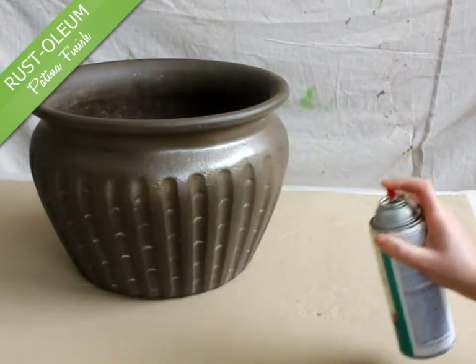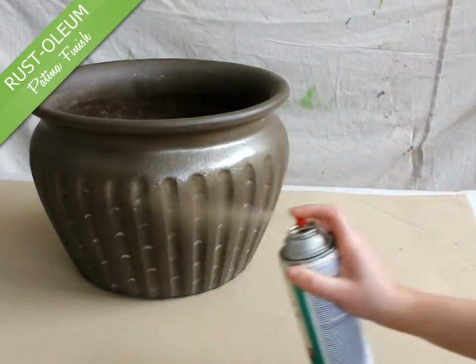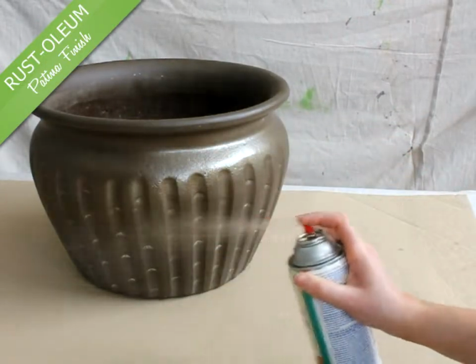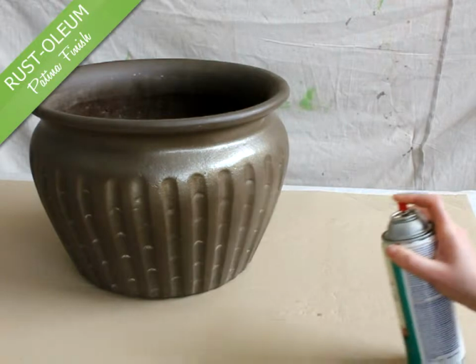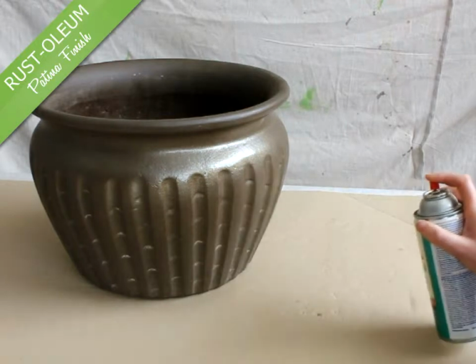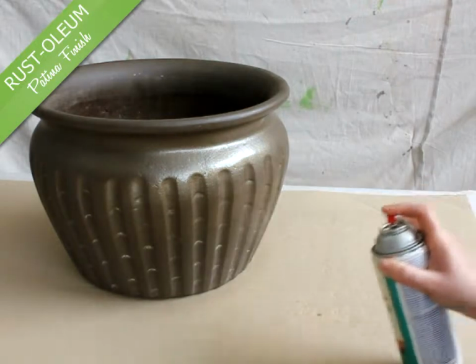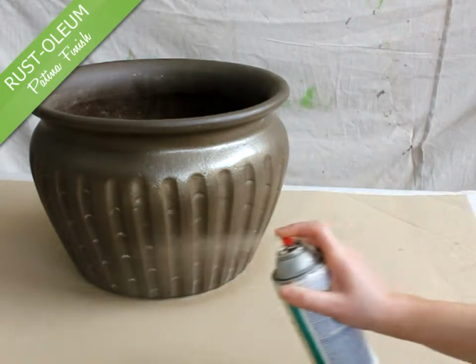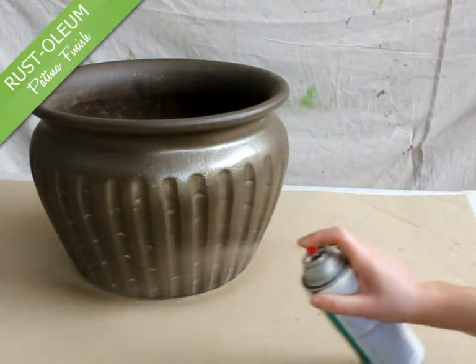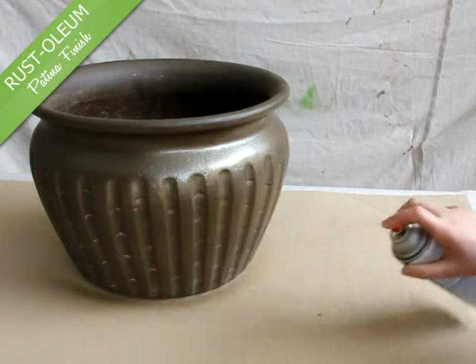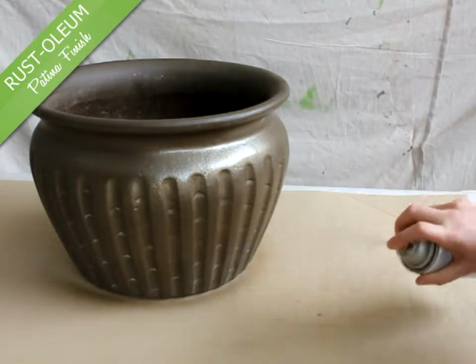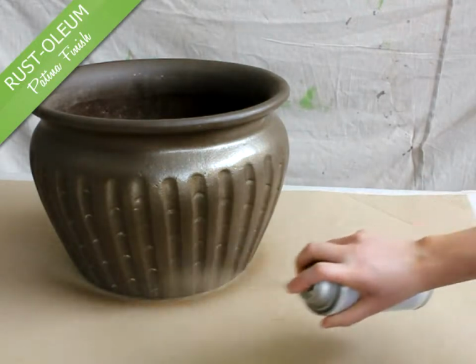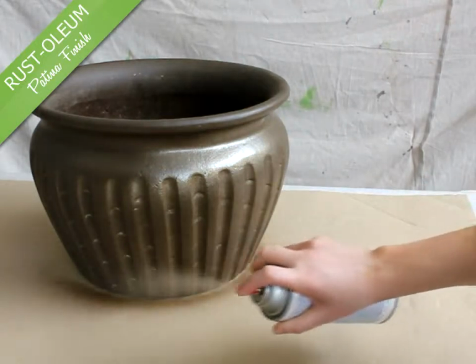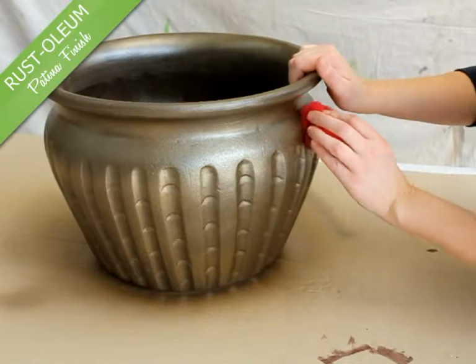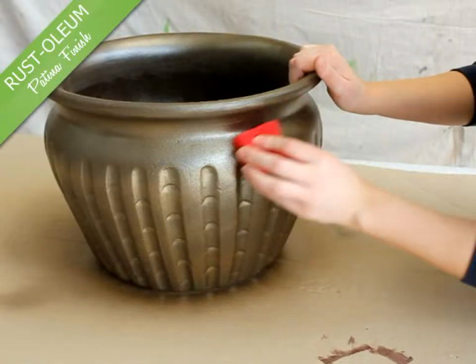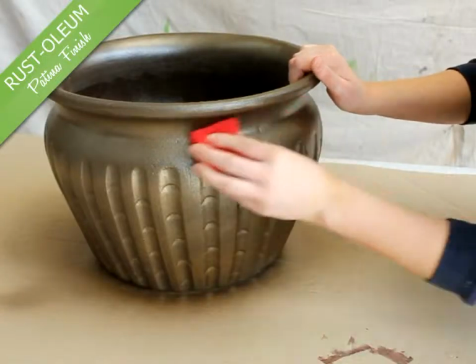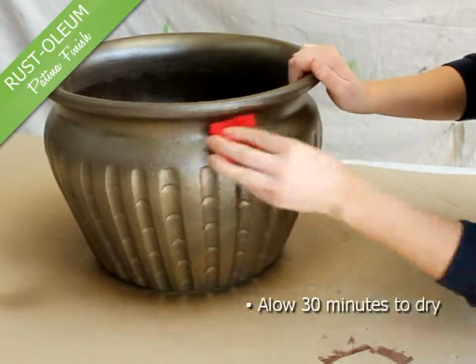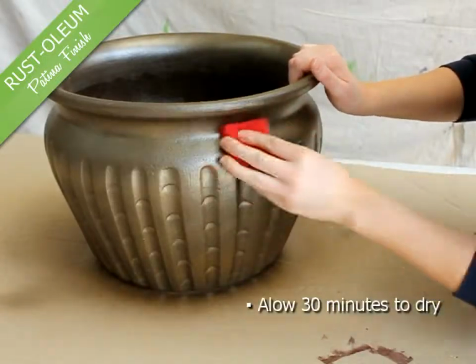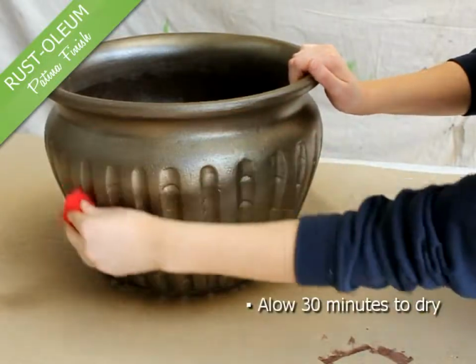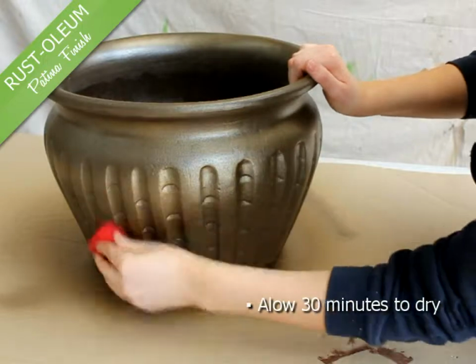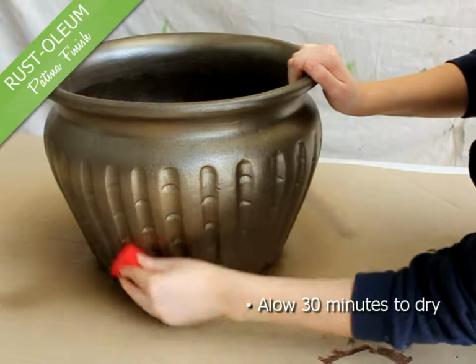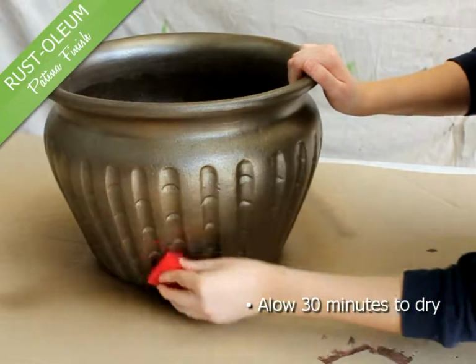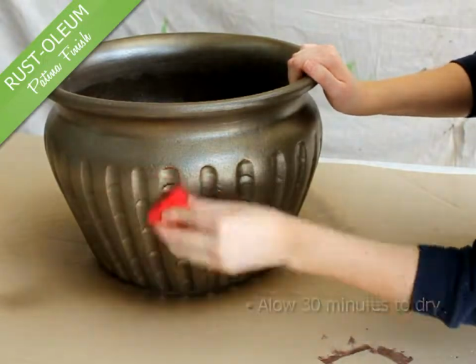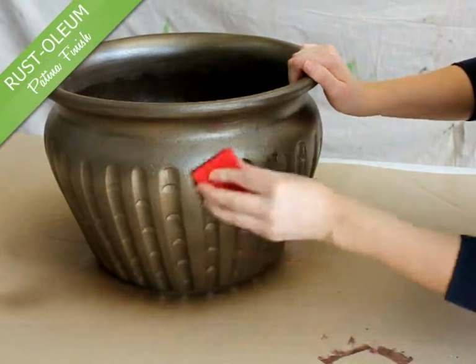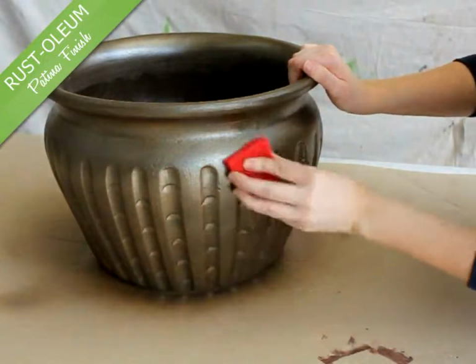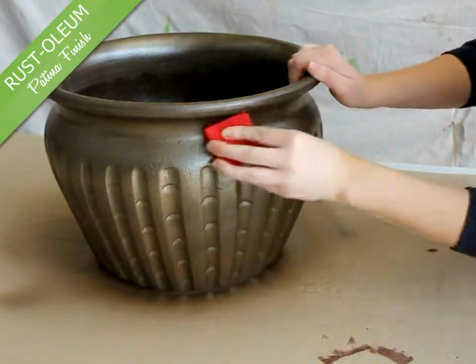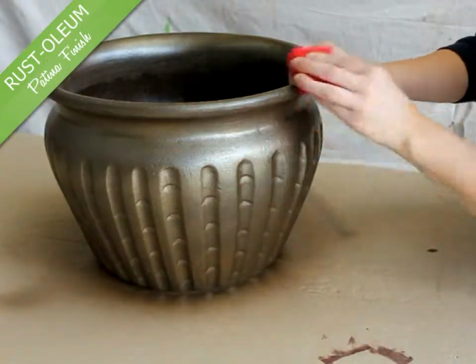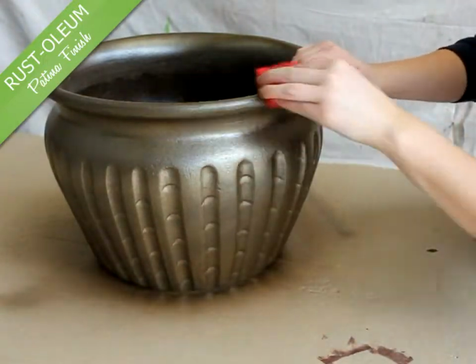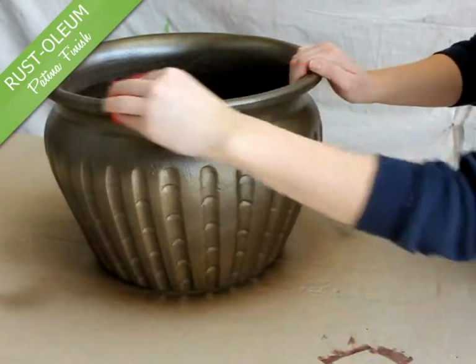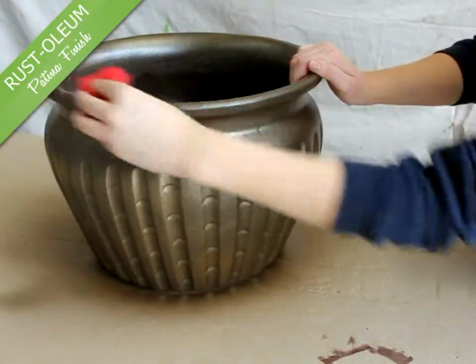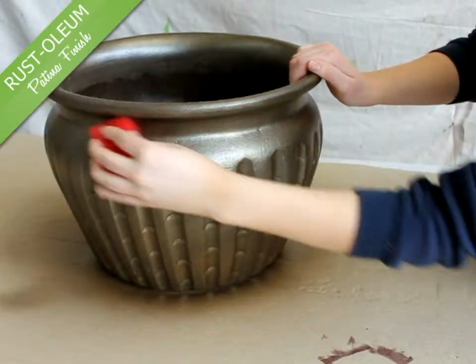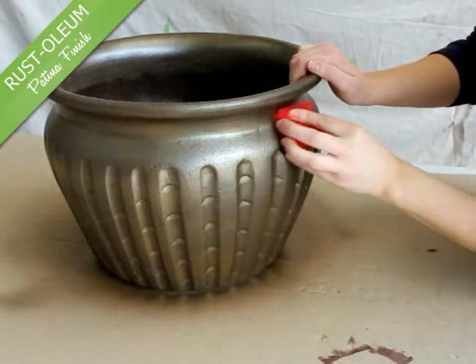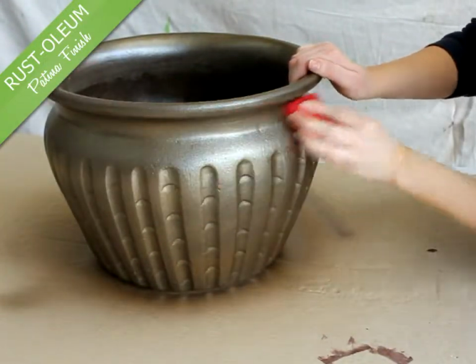Use a steady back and forth motion and overlap slightly with each pass. Allow 30 minutes for the base coat to dry, then rub down with the abrasive pad provided.